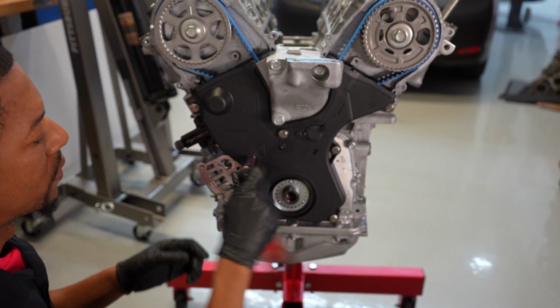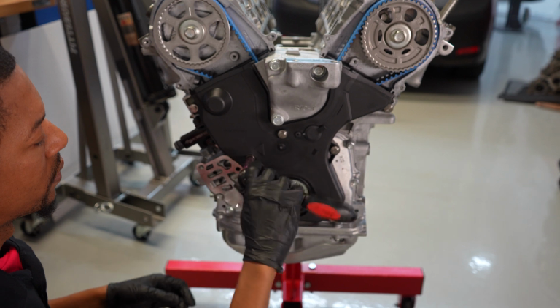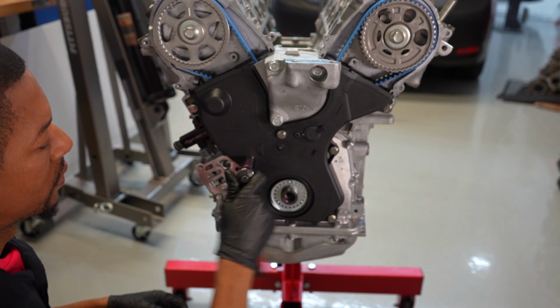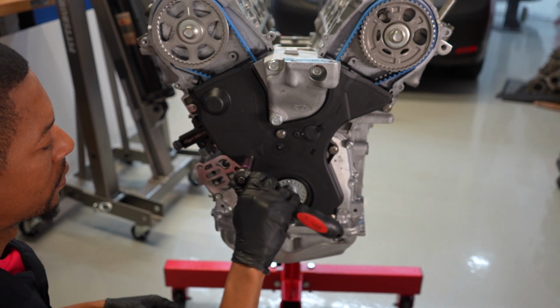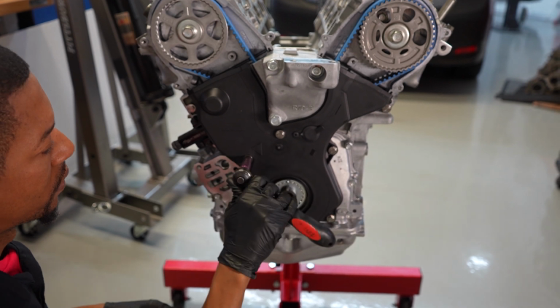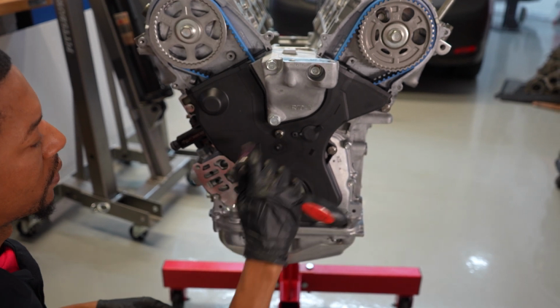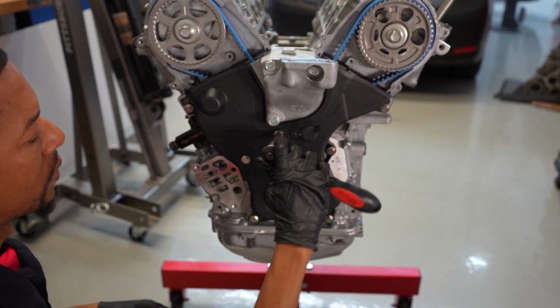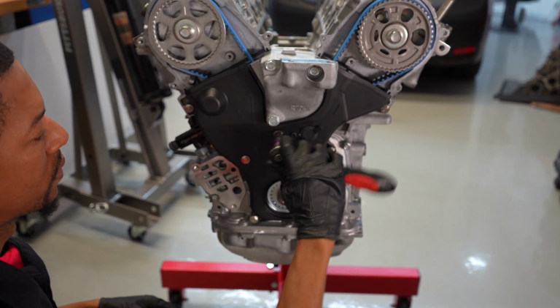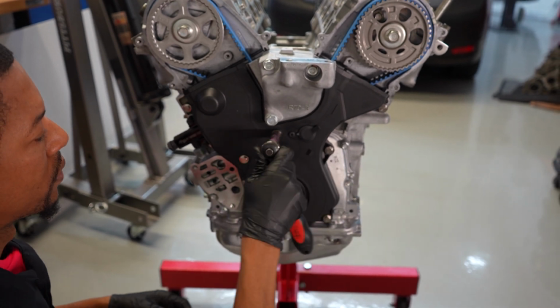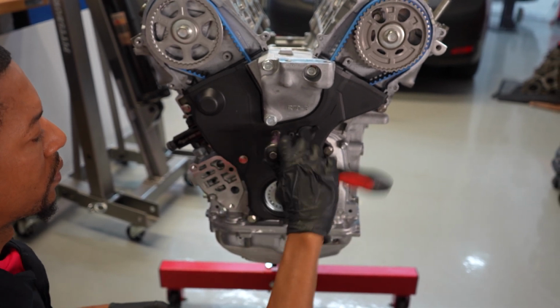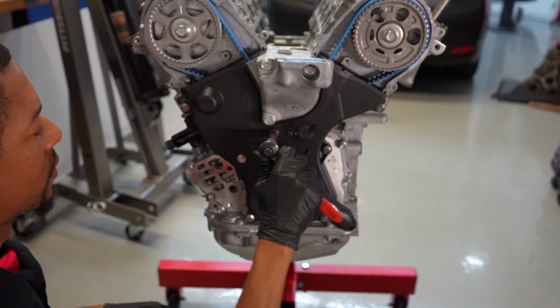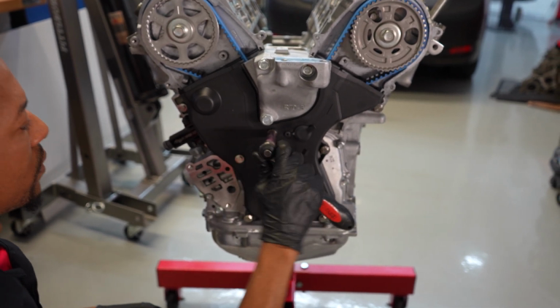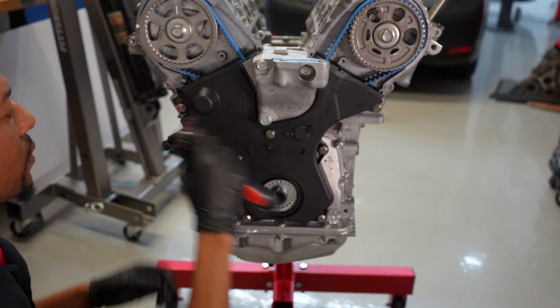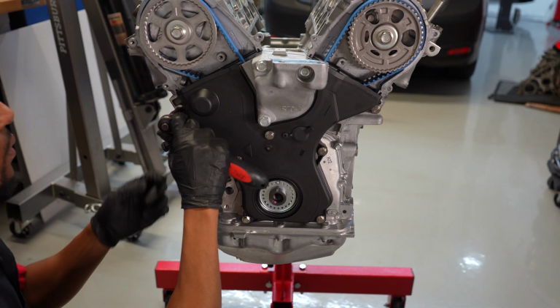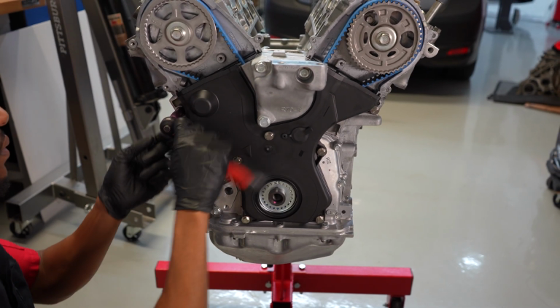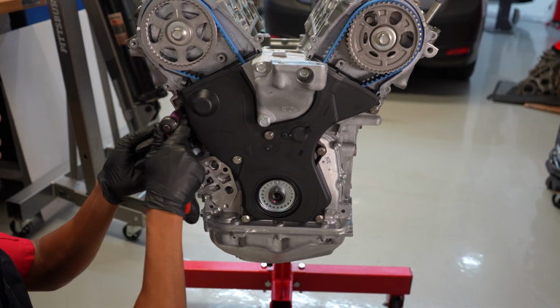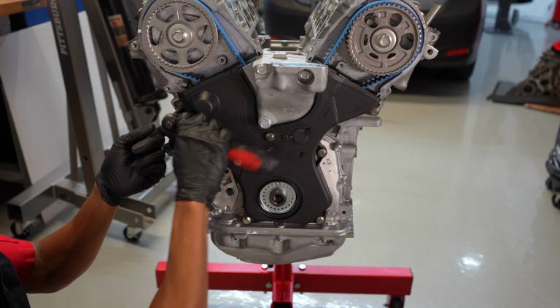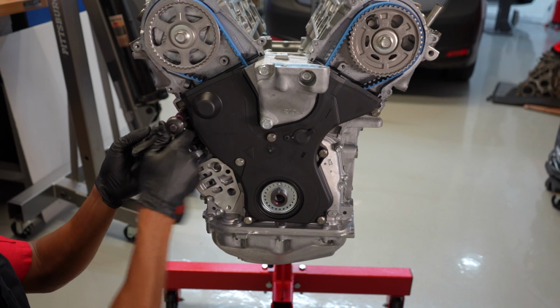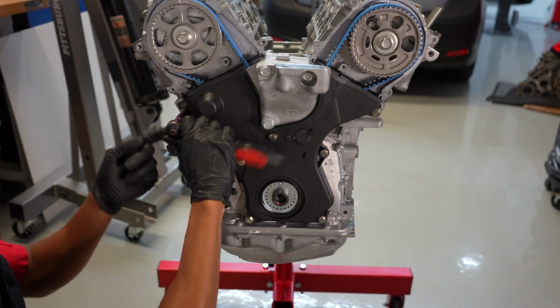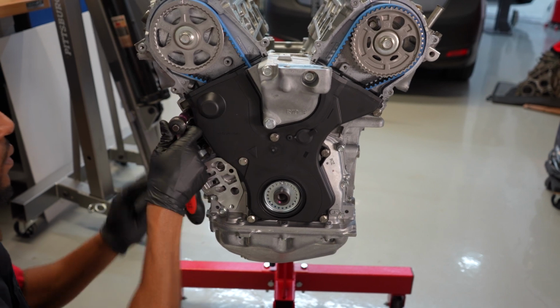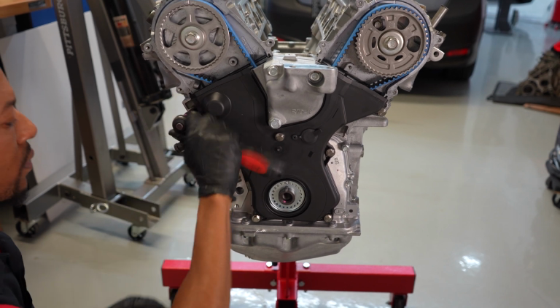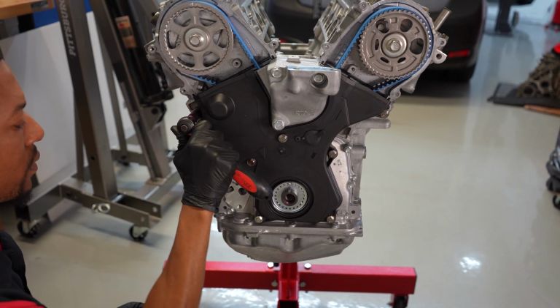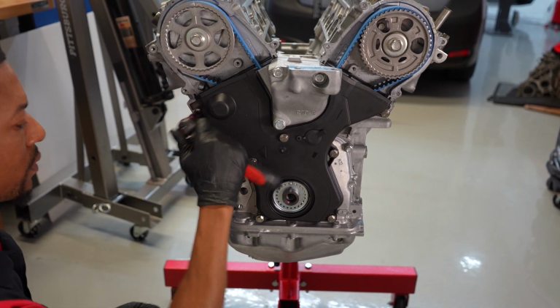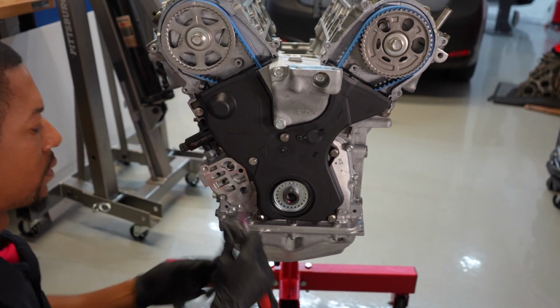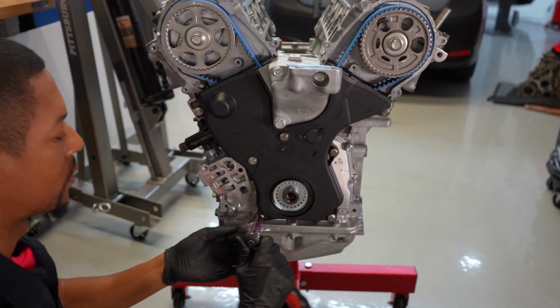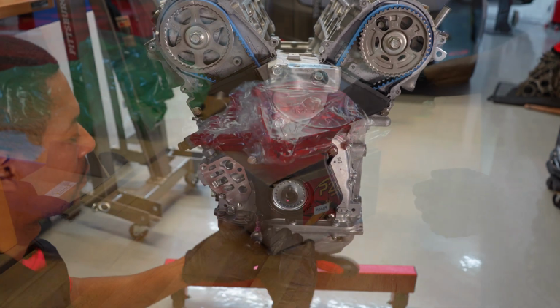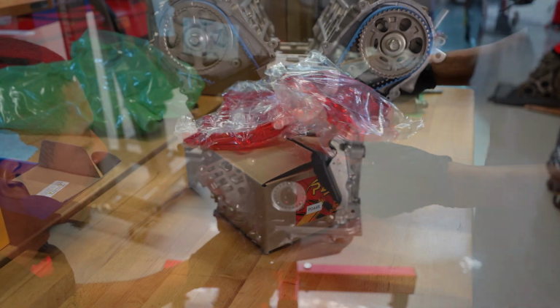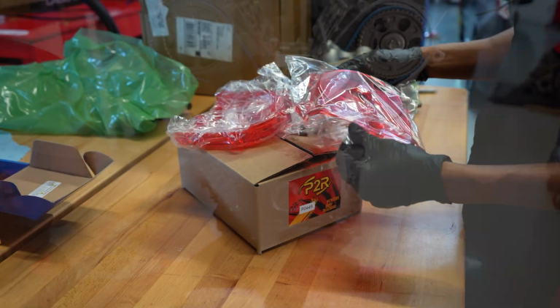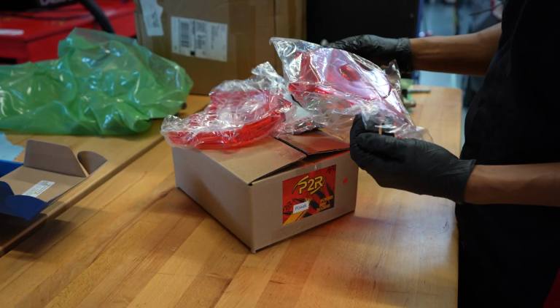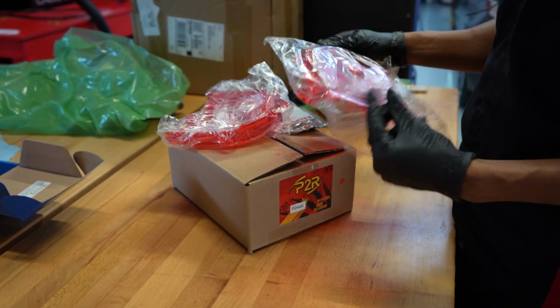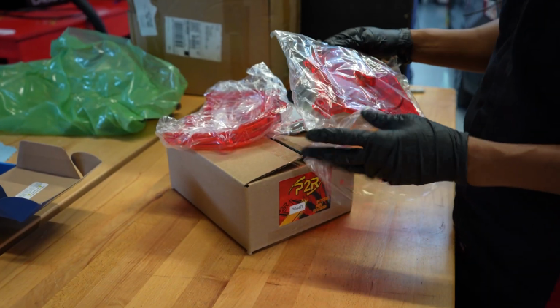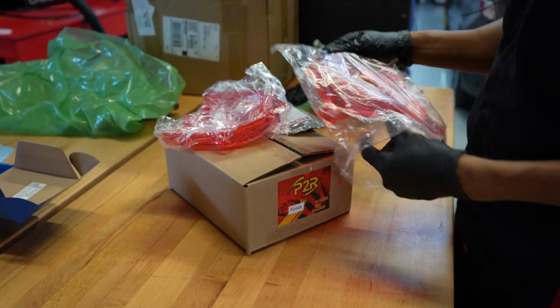I'm basically going to tighten these all up a little bit. You could actually keep them a little bit loose as well and then get the ones for the heads in place, but I like to just get it all cinched up and then move on to the timing covers.